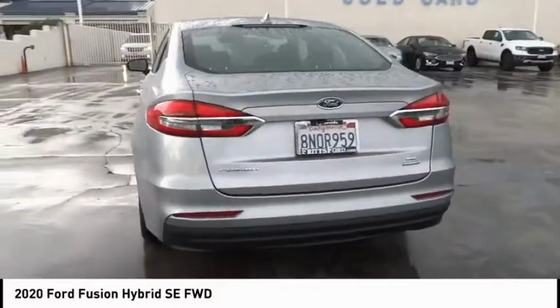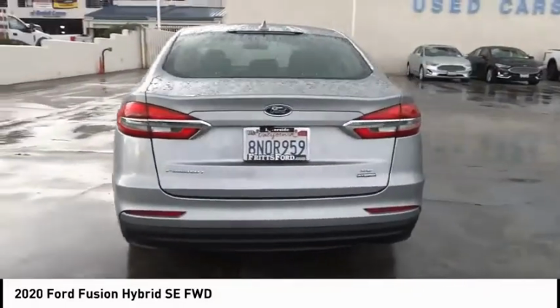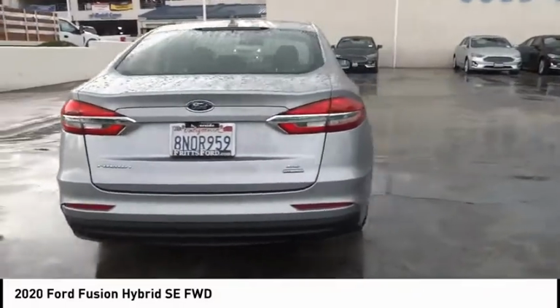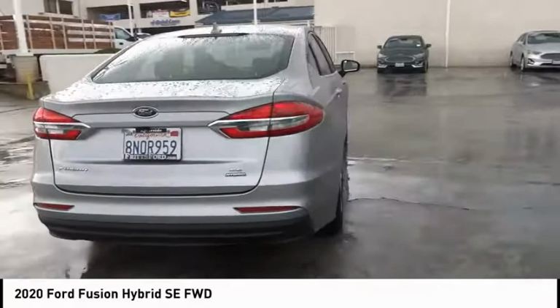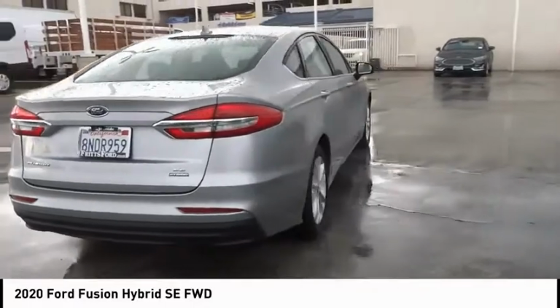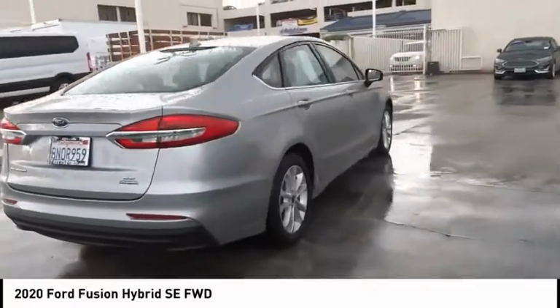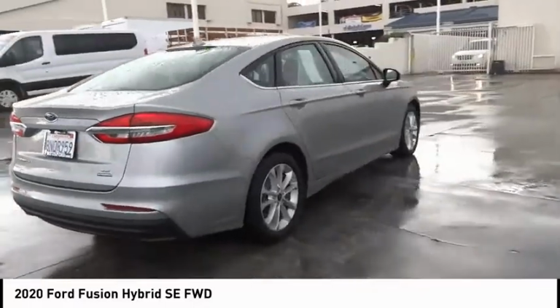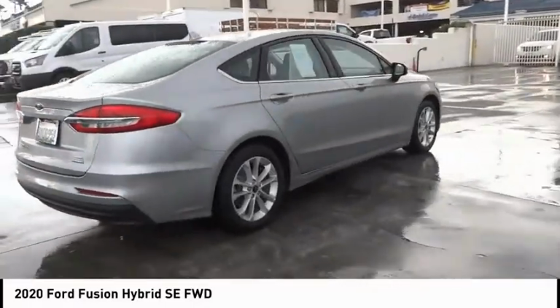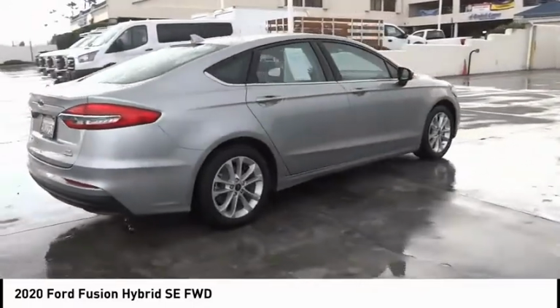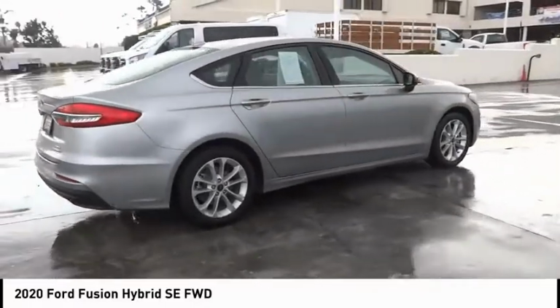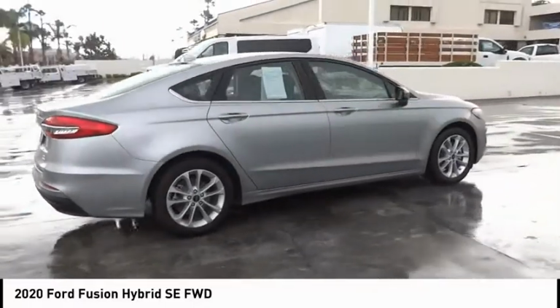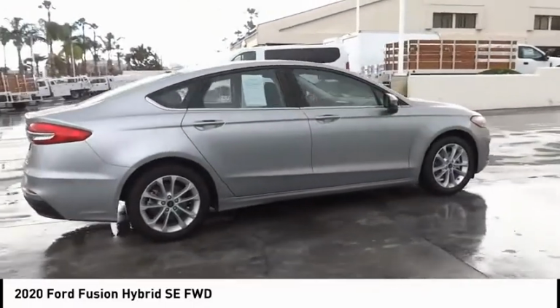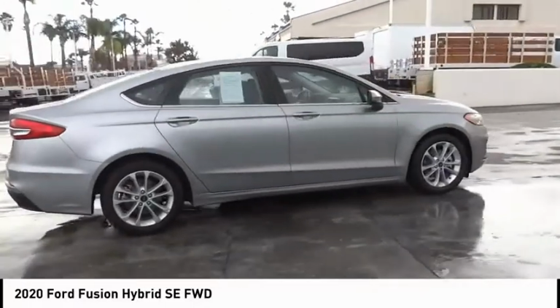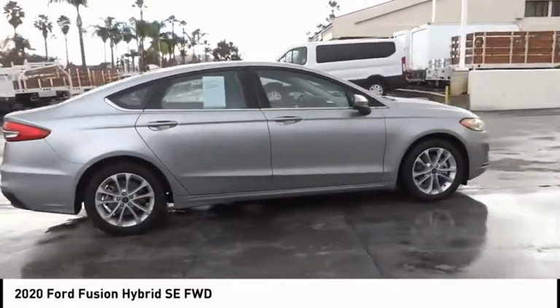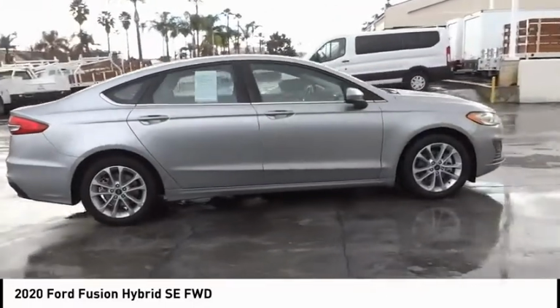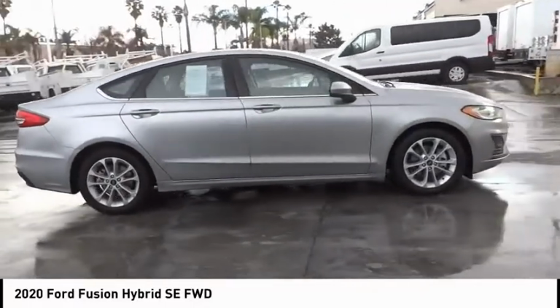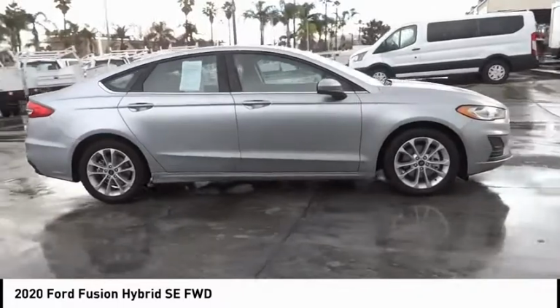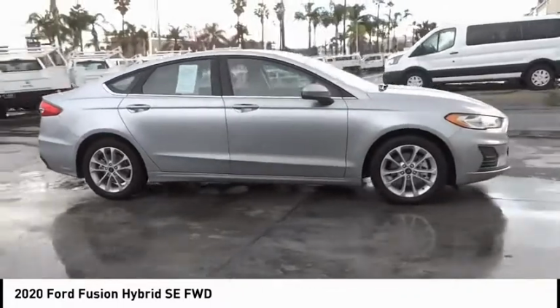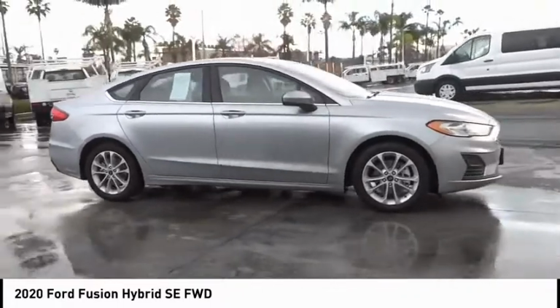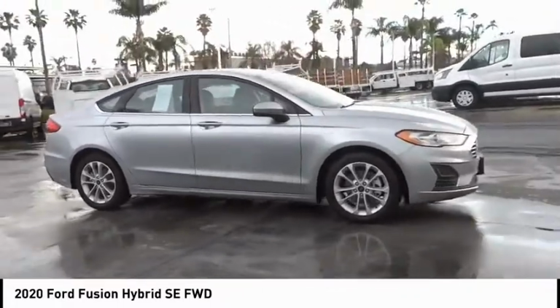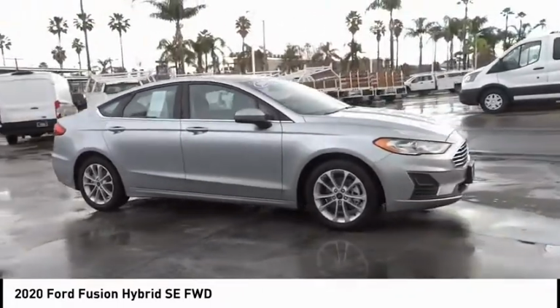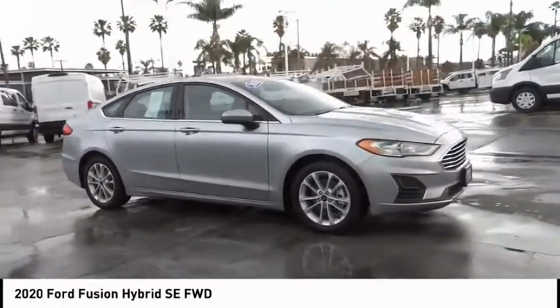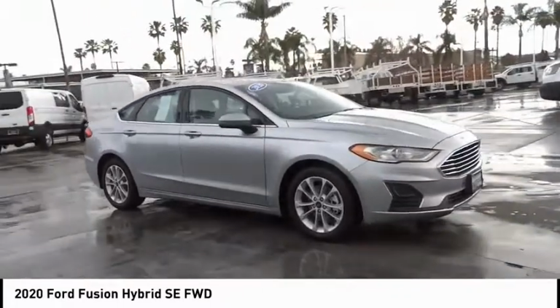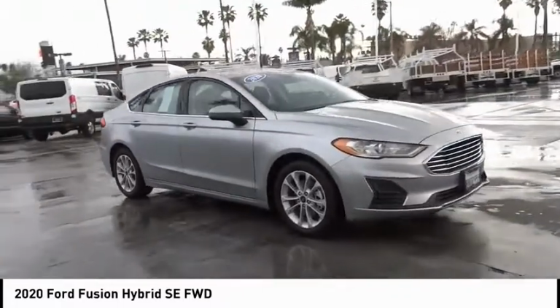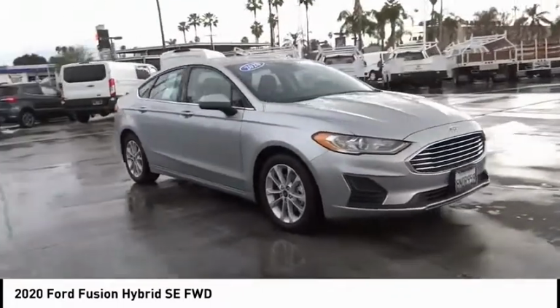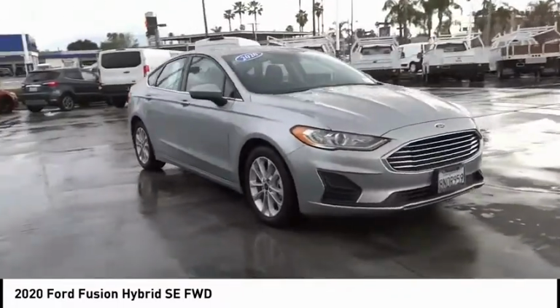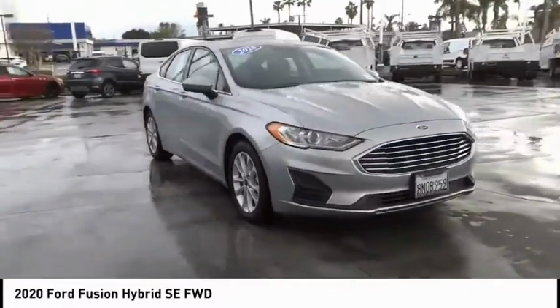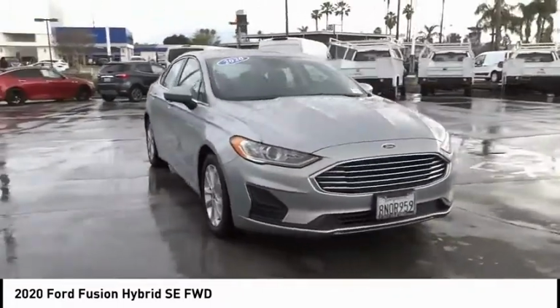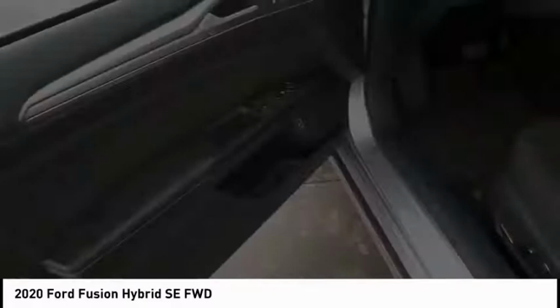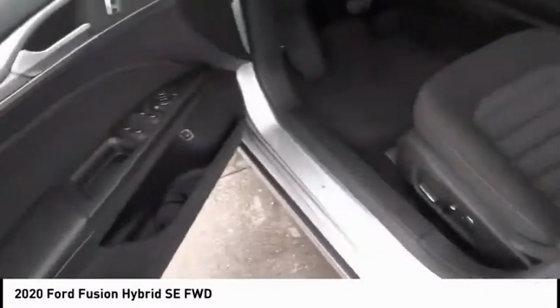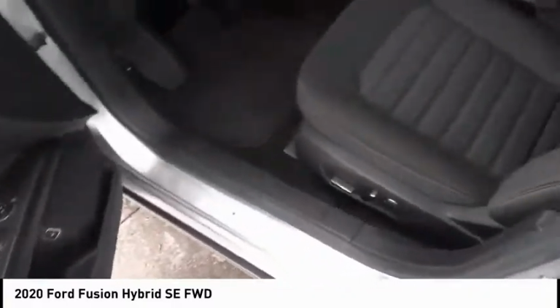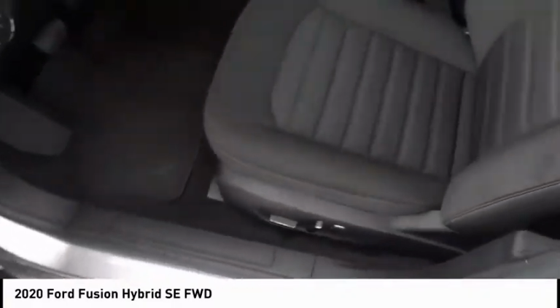Here are some of this vehicle's great options: backup camera, power driver's seat, anti-lock brakes, driver airbag, Bluetooth, air conditioning, alloy wheels, cruise control, power windows, power locks.